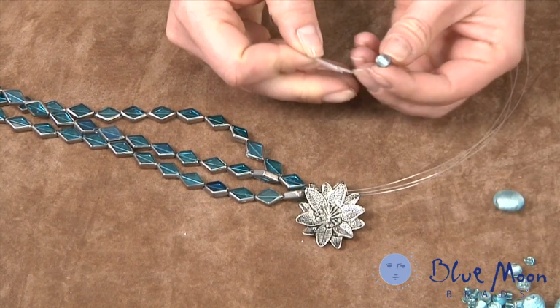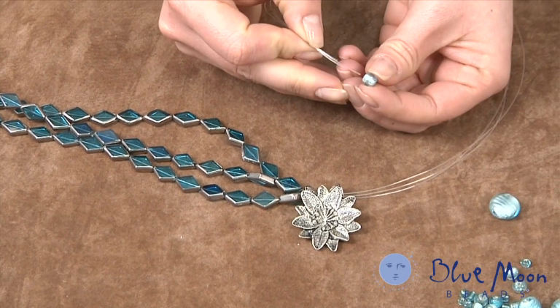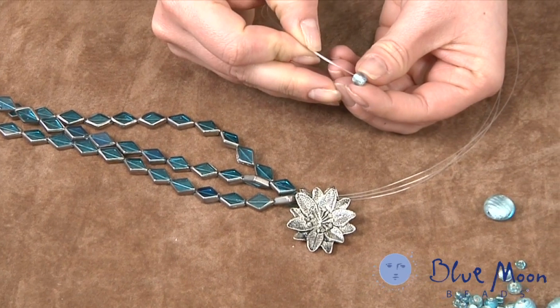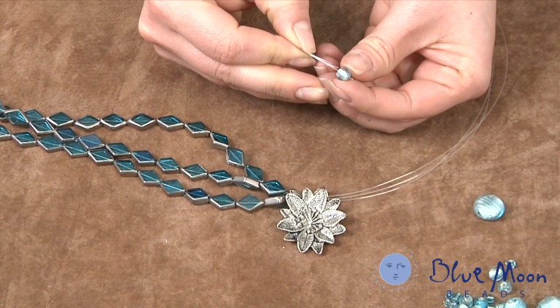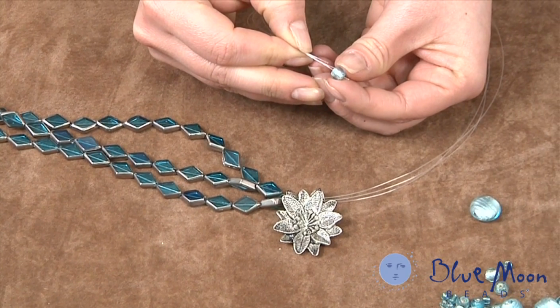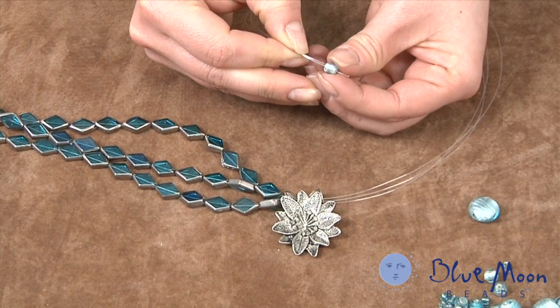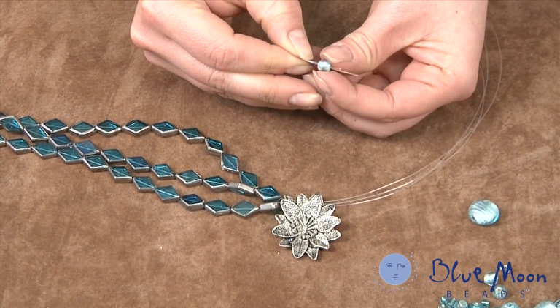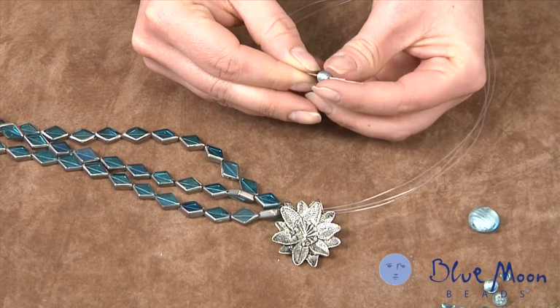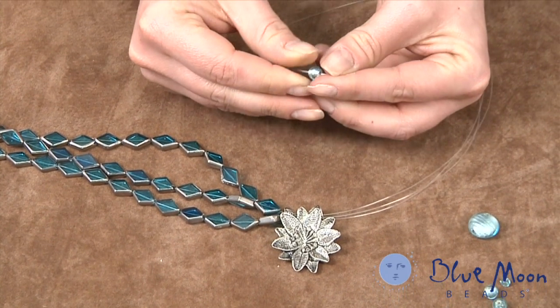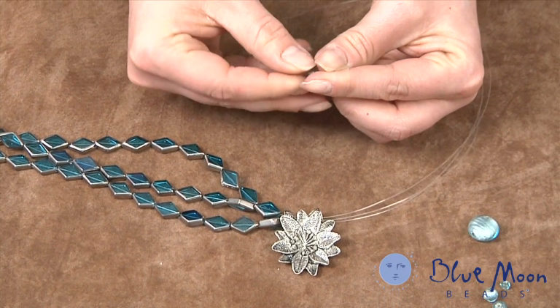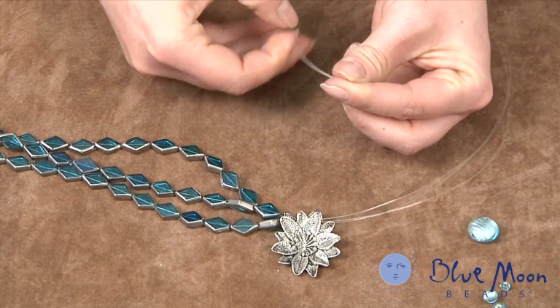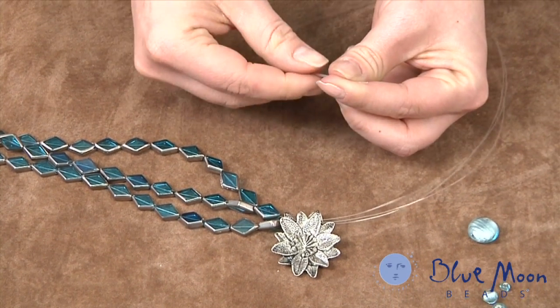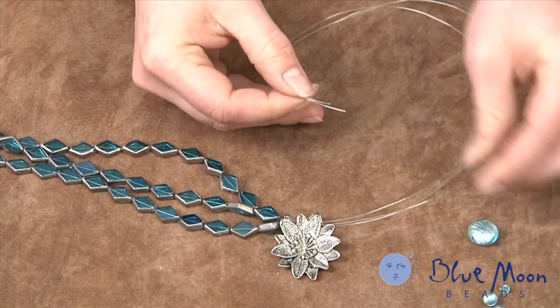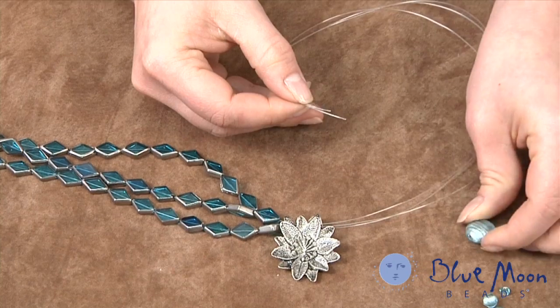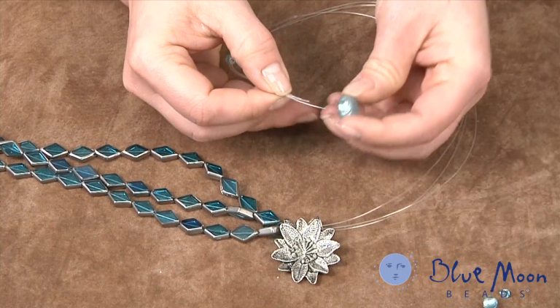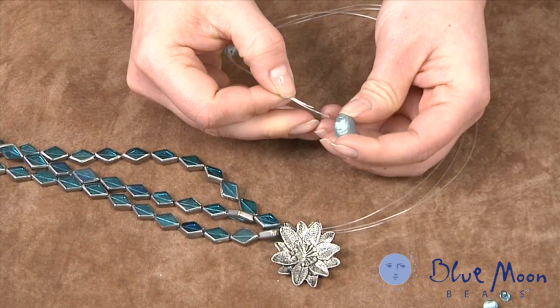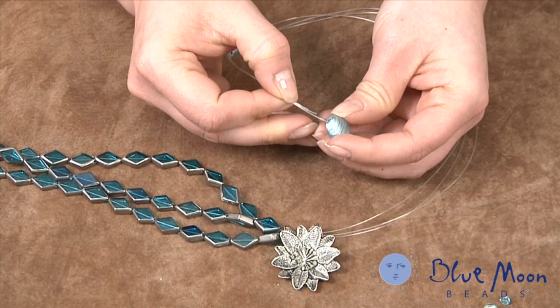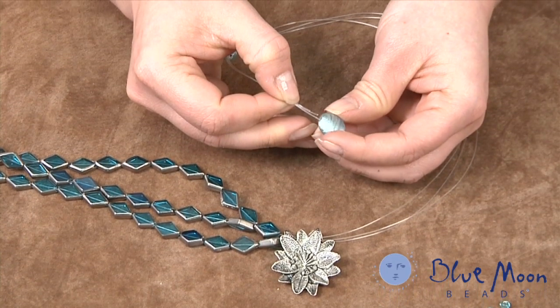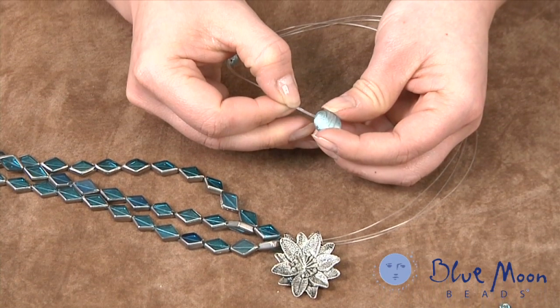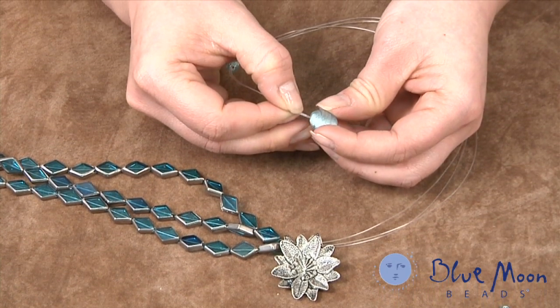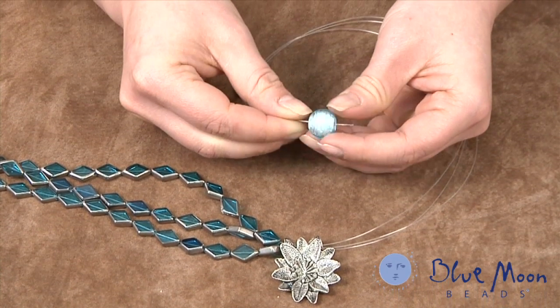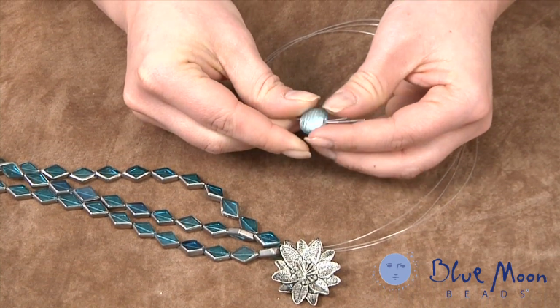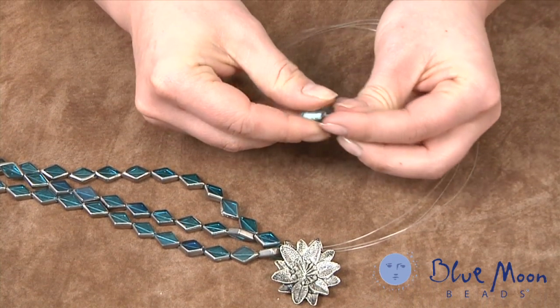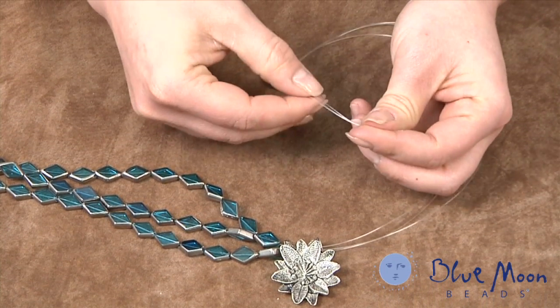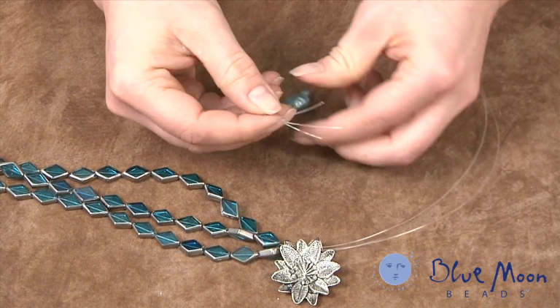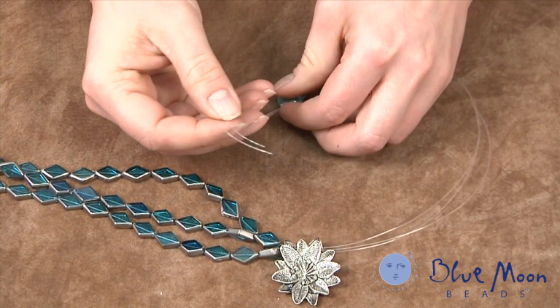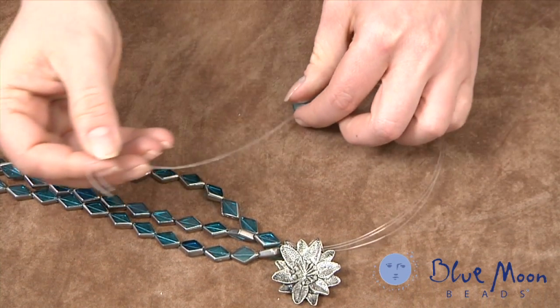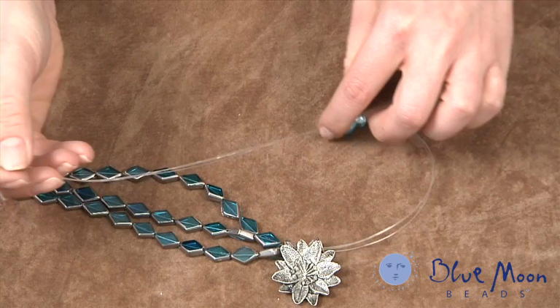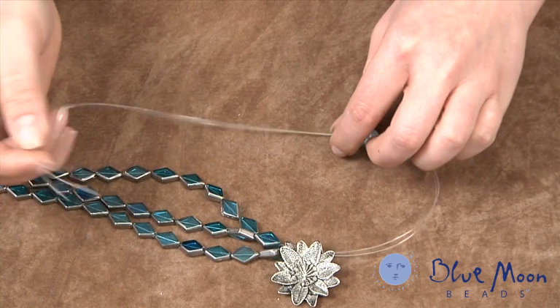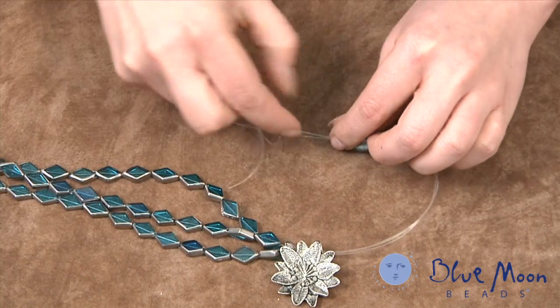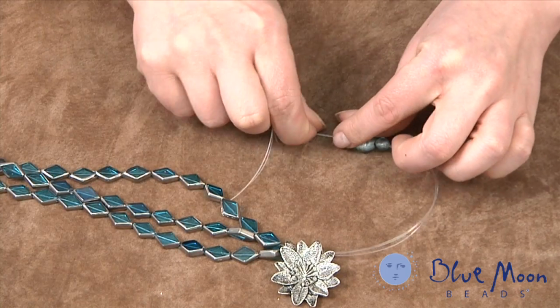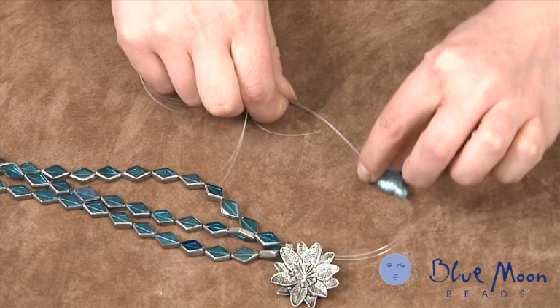We take one of the small-size foil-lined beads and pass all three strands through it — these have nice large holes drilled through them. Then we pass another one of the large glass beads, and continue stringing until we get the entire length finished.